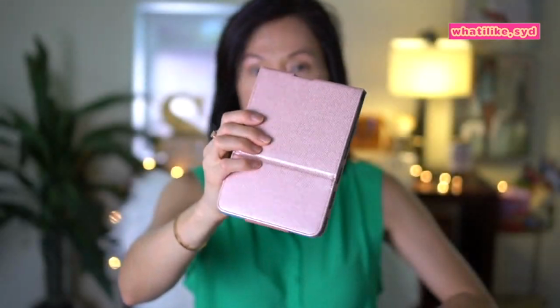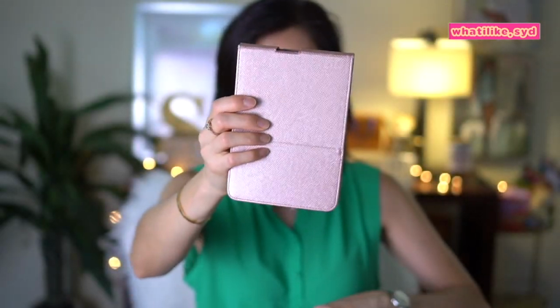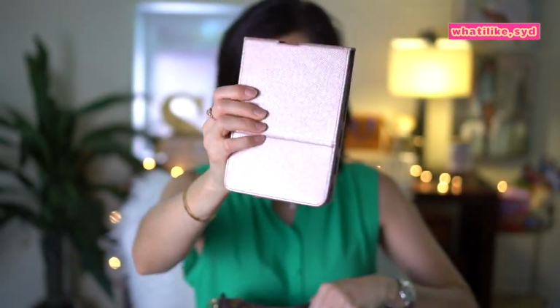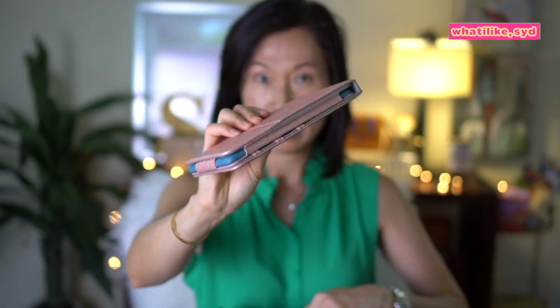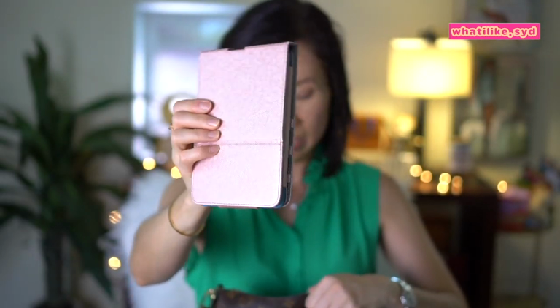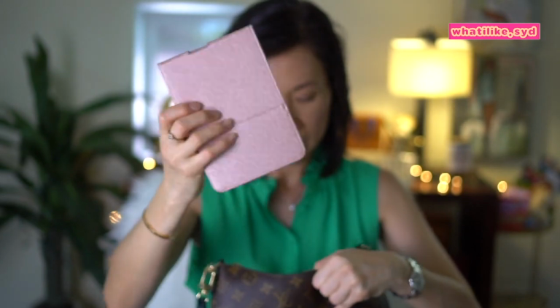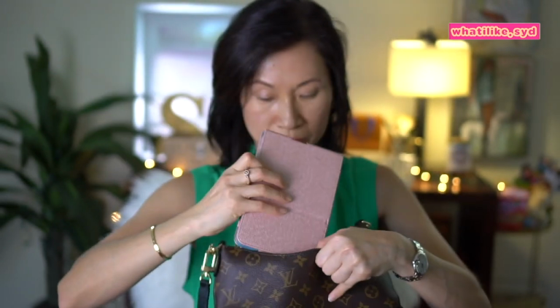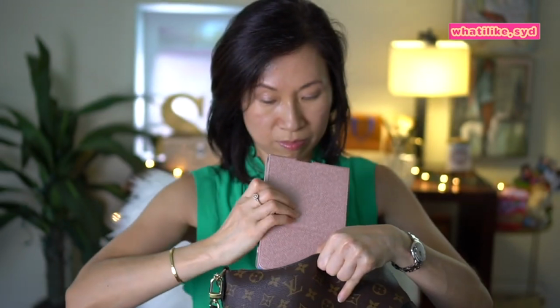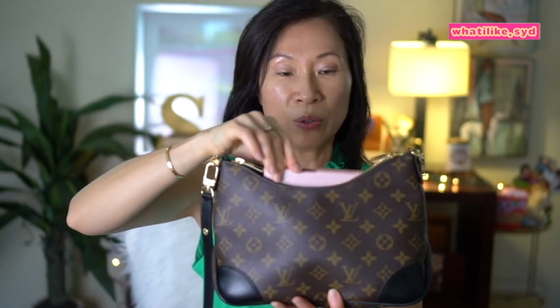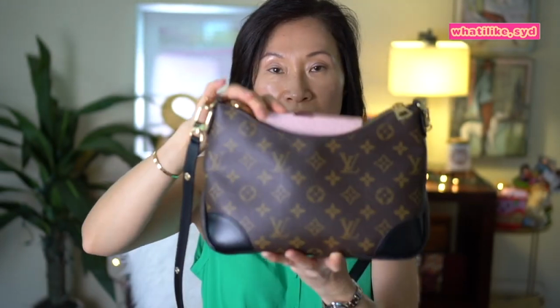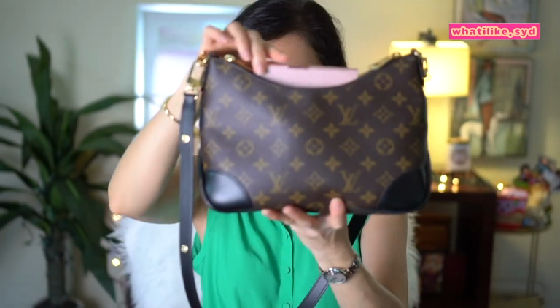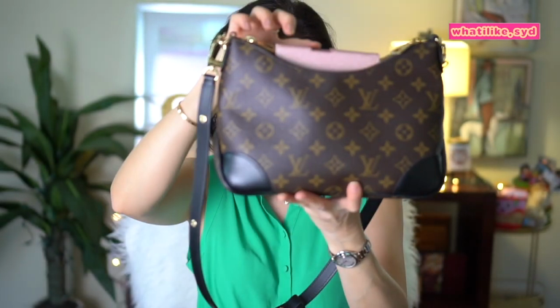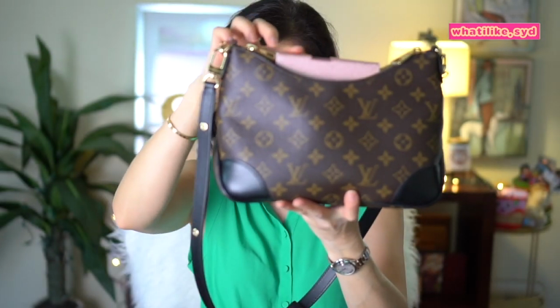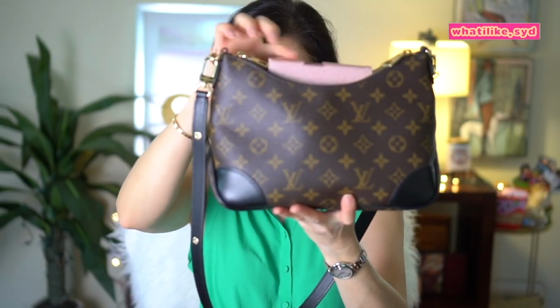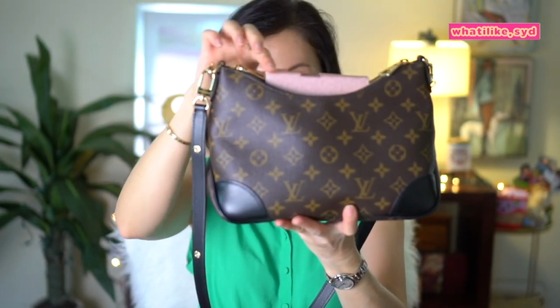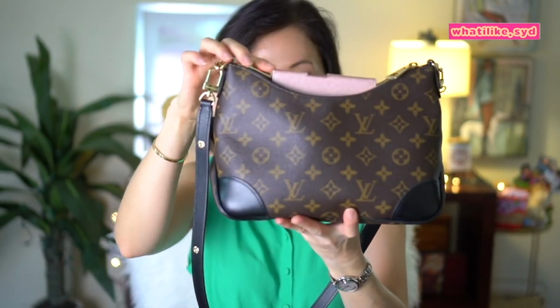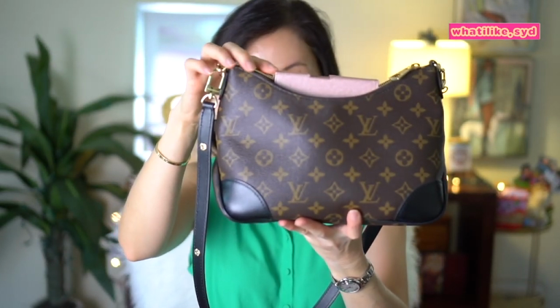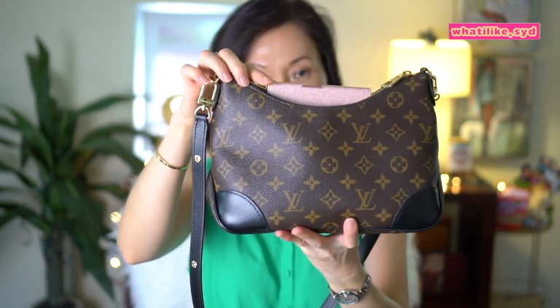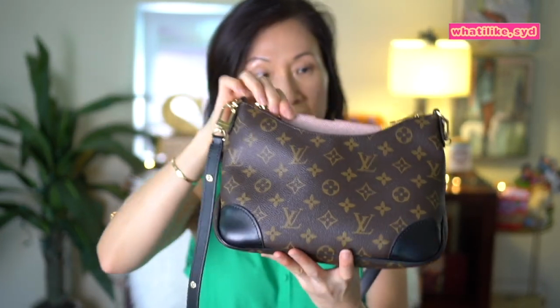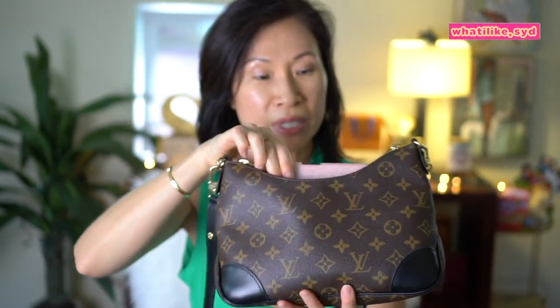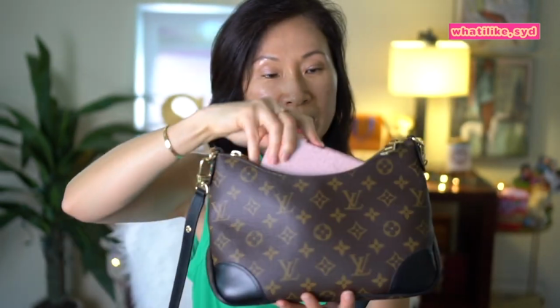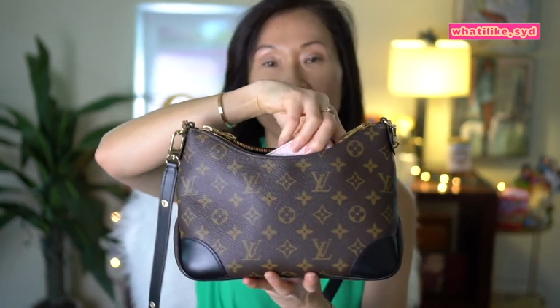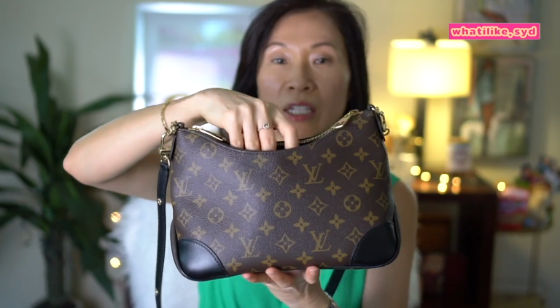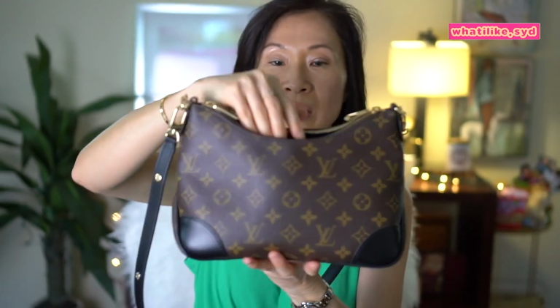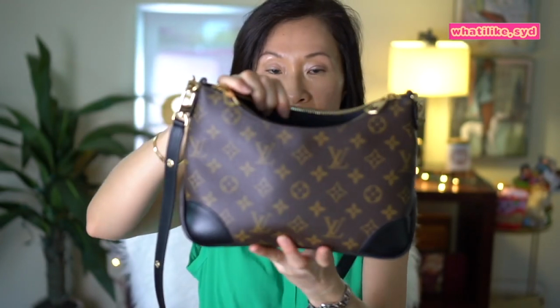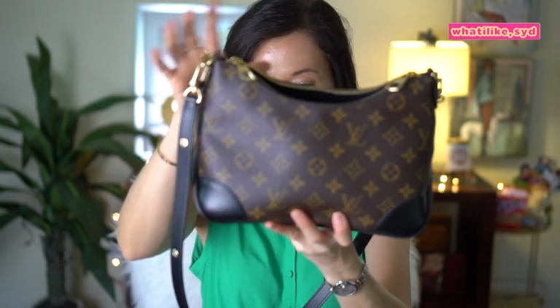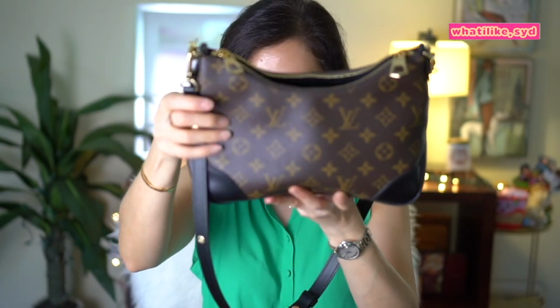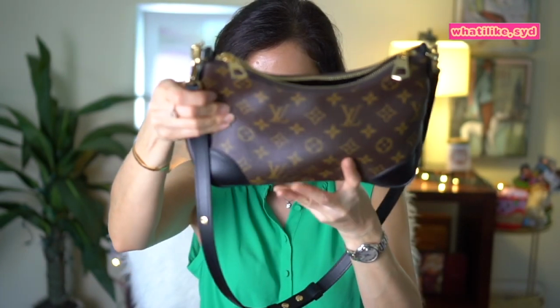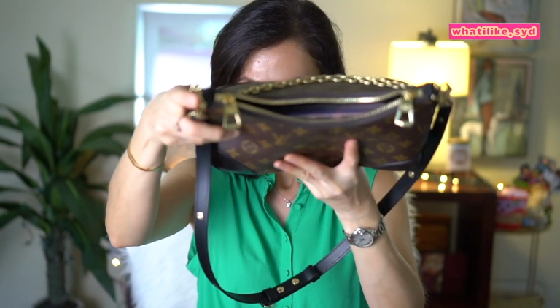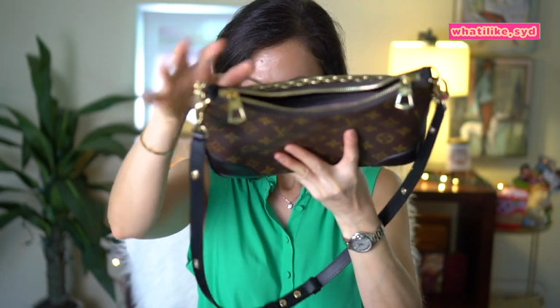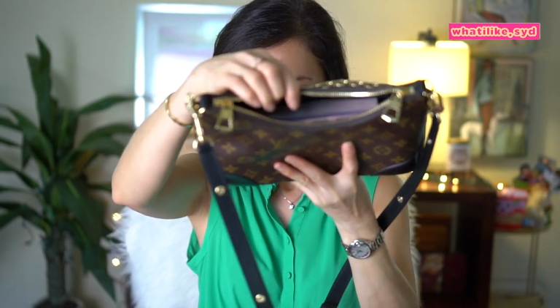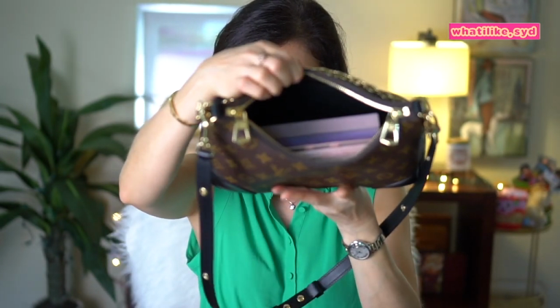I also have my Kindle in its case. It doesn't fit upright — you'll see it's sticking out like that — but you can lean it over and it fits fine.